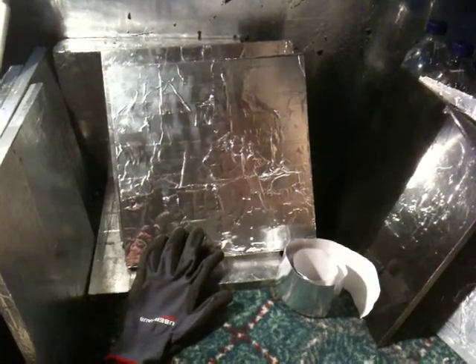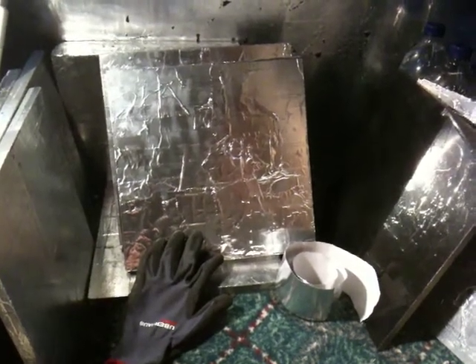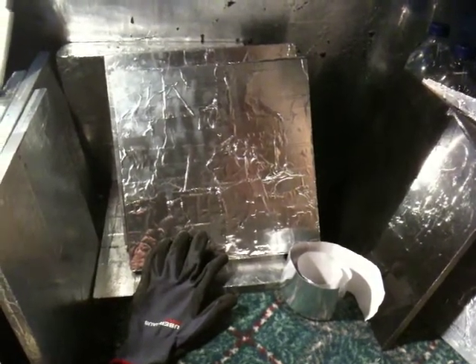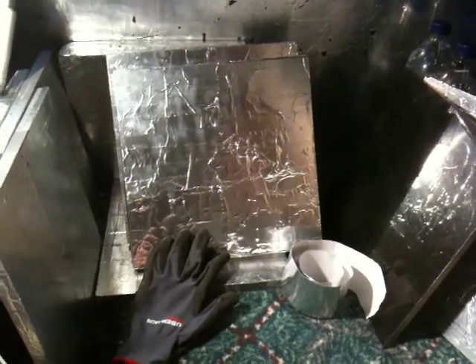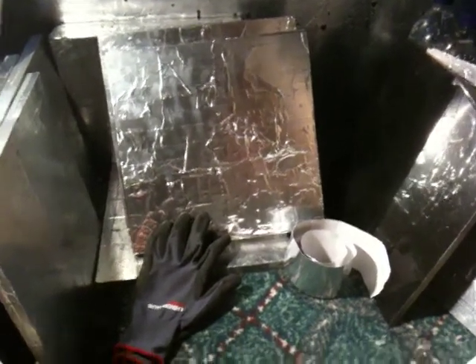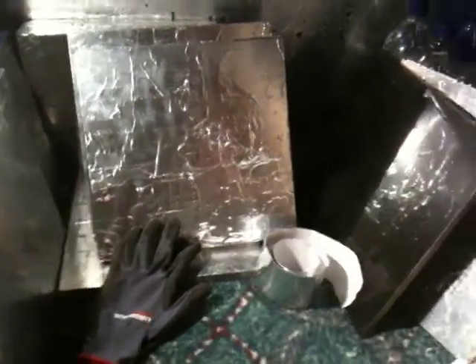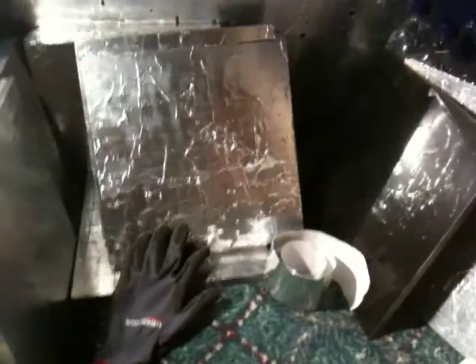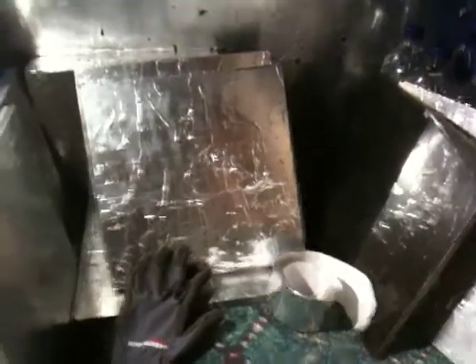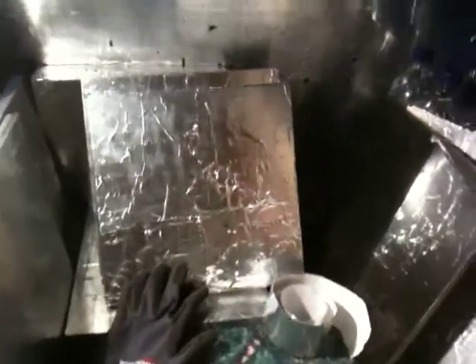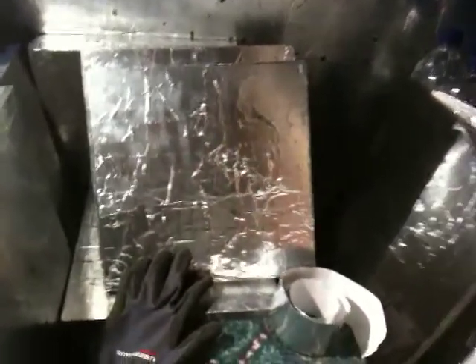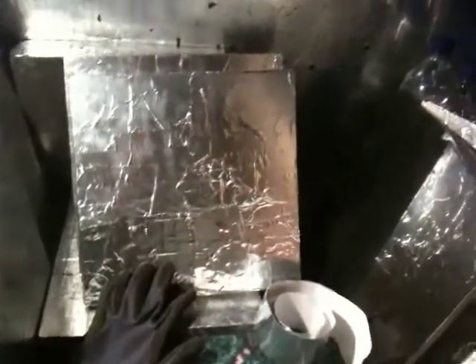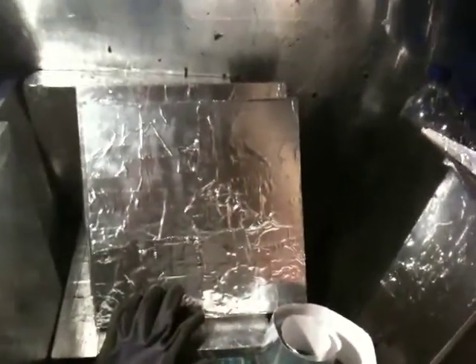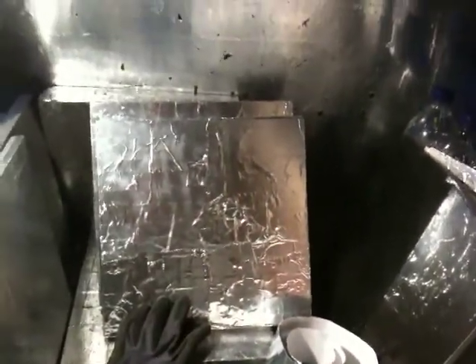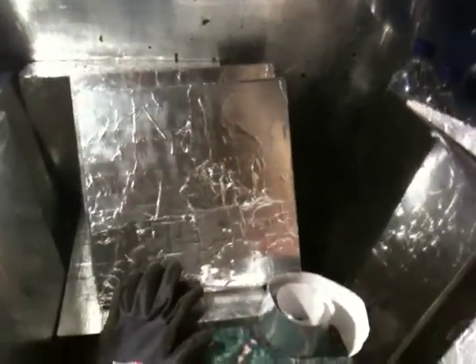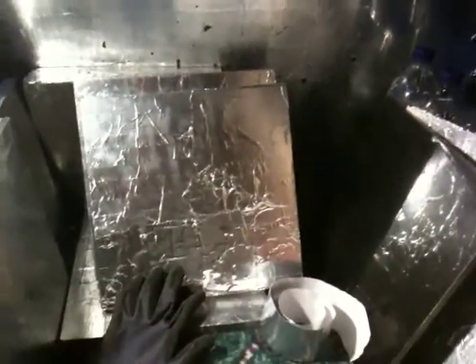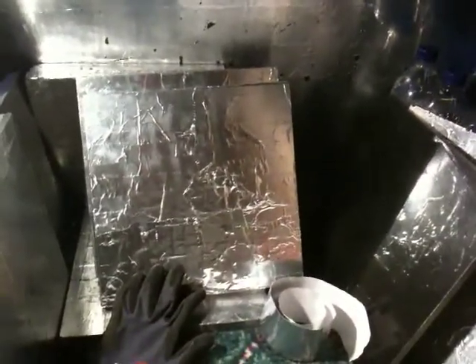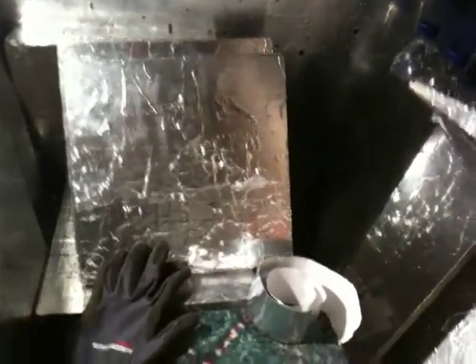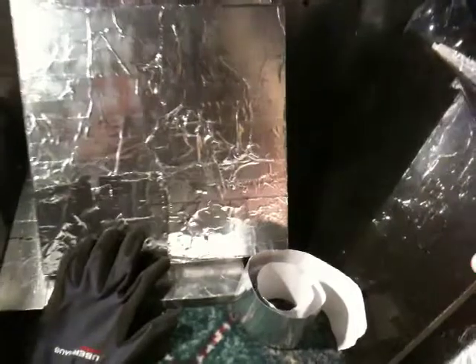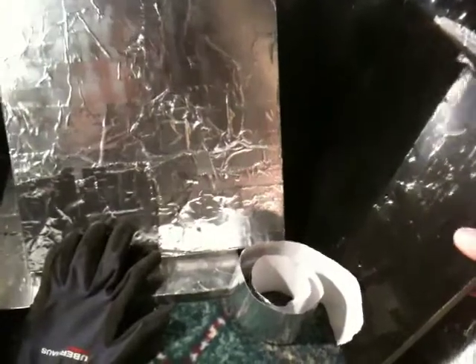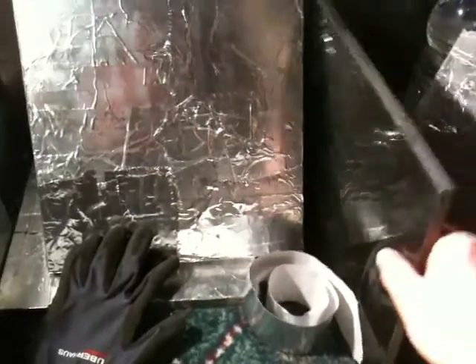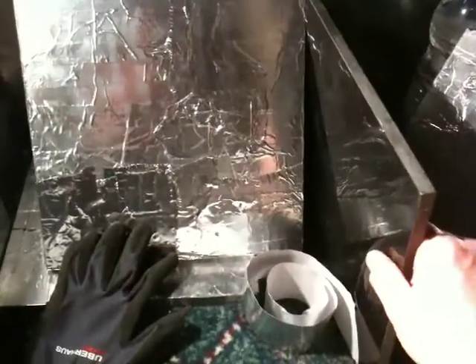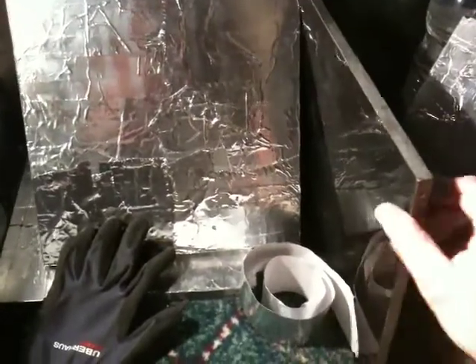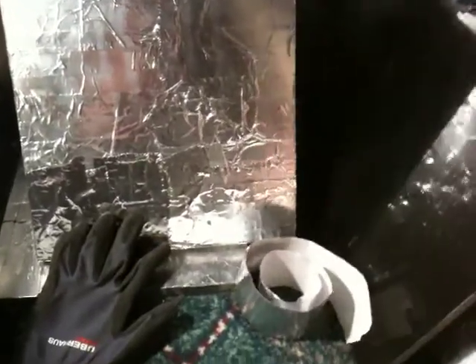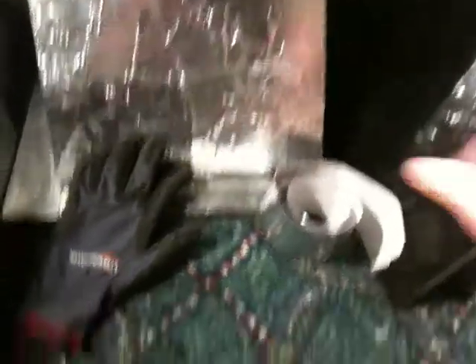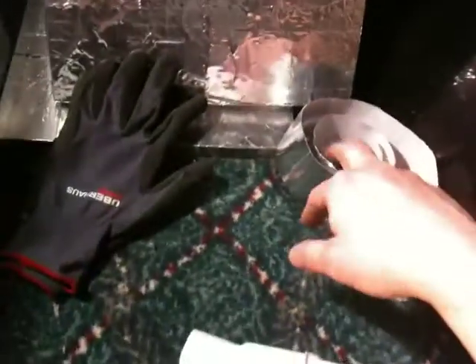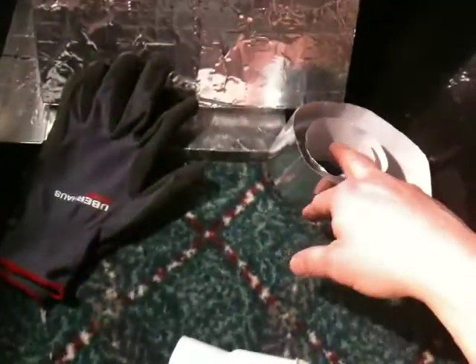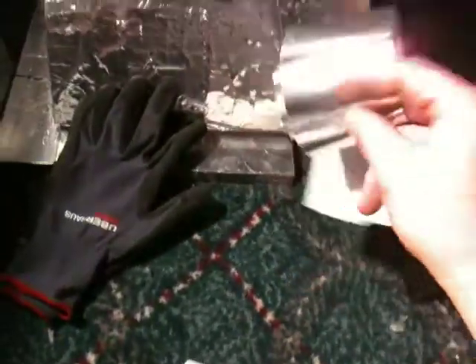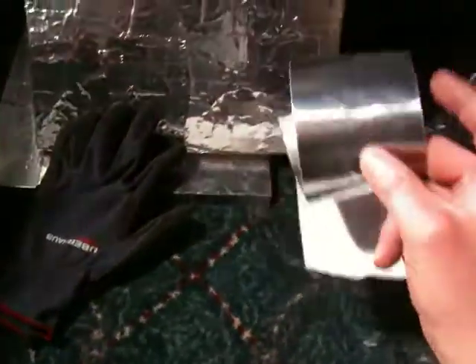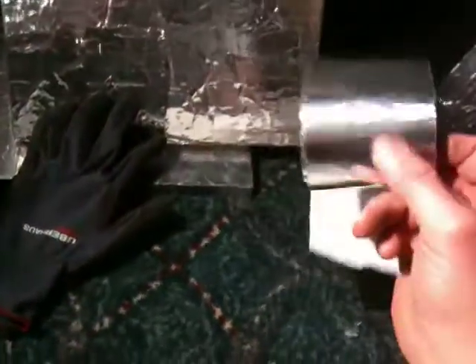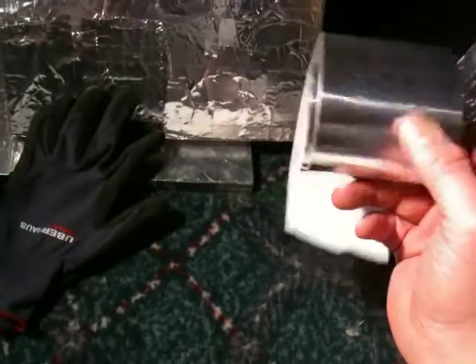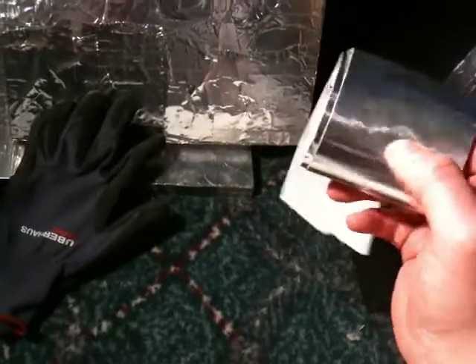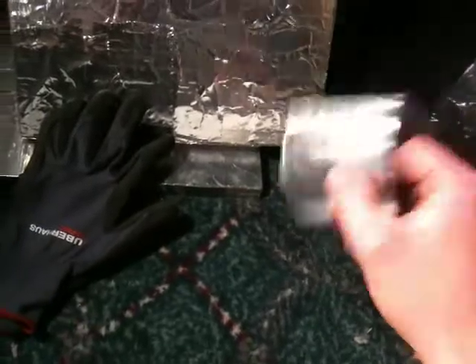Today's February 6, 2012. Today I'm going to build some granite and lead sheet shielding panels. Basically, it's just granite tiles that are covered in aluminum tape — aluminum is a very good conductor.